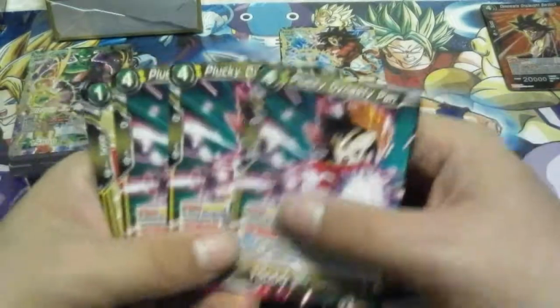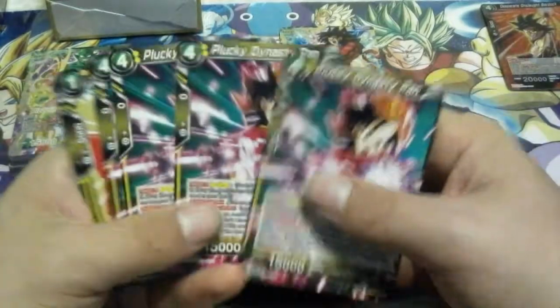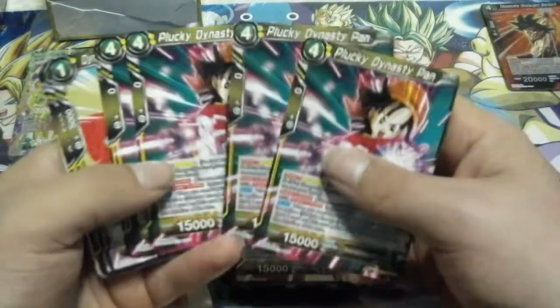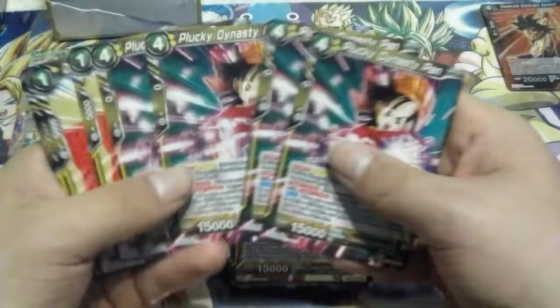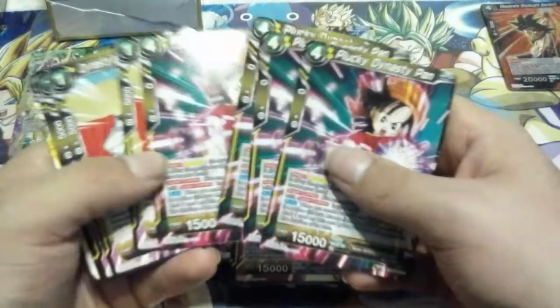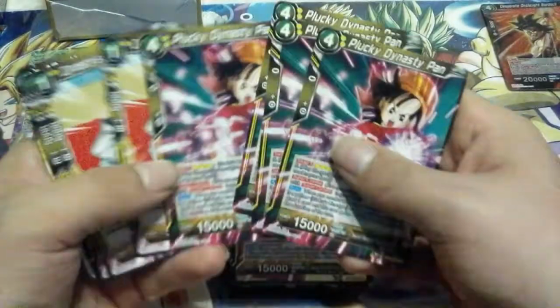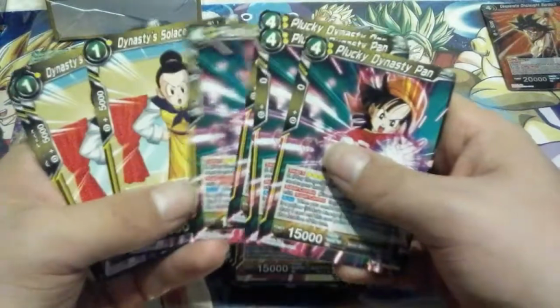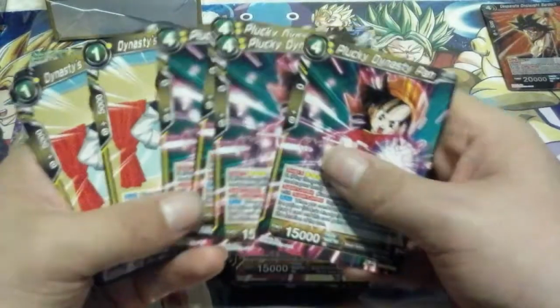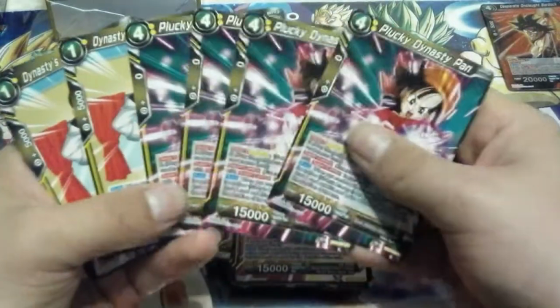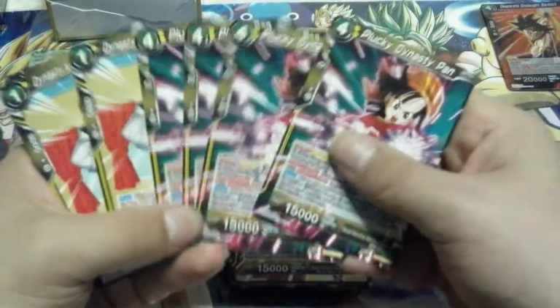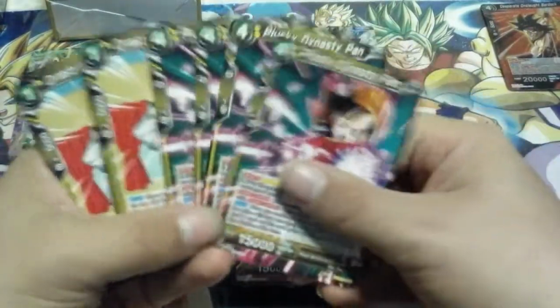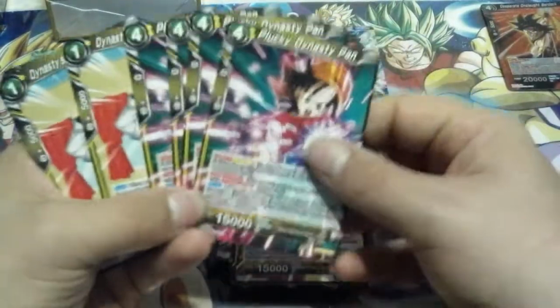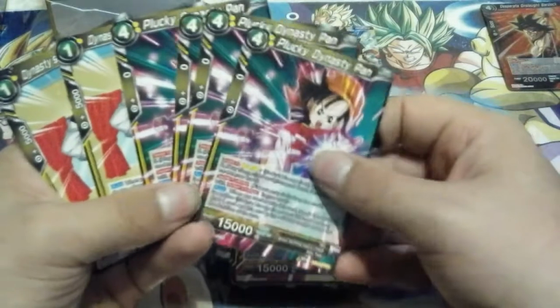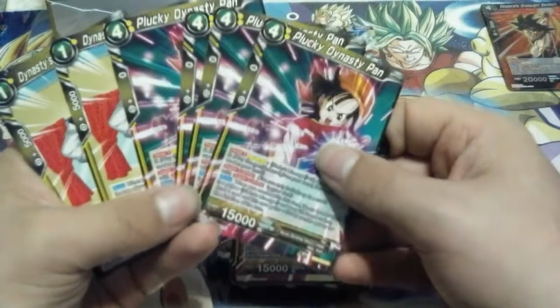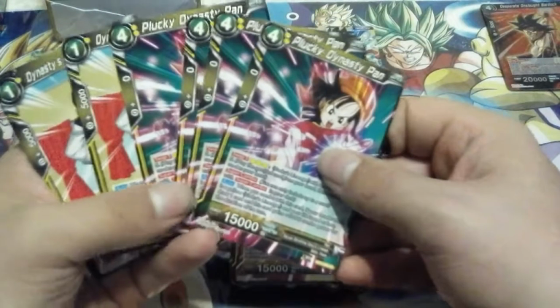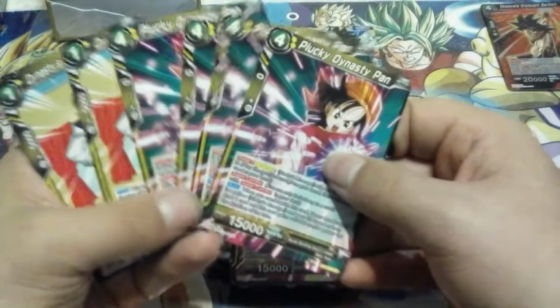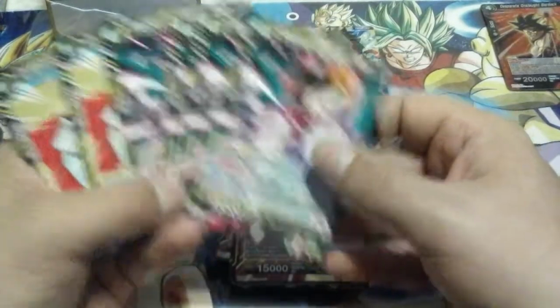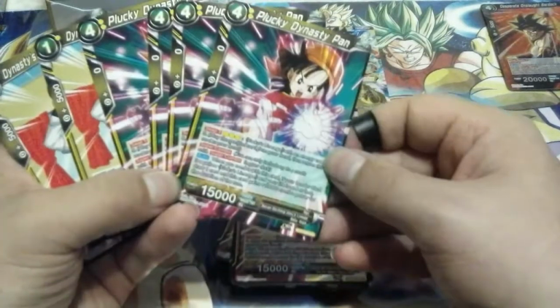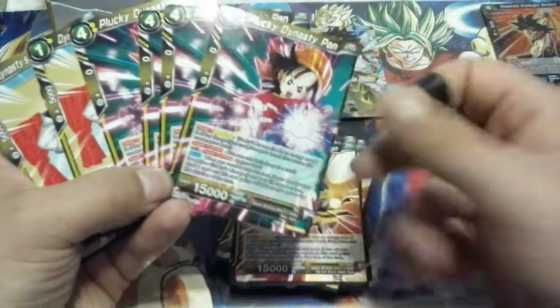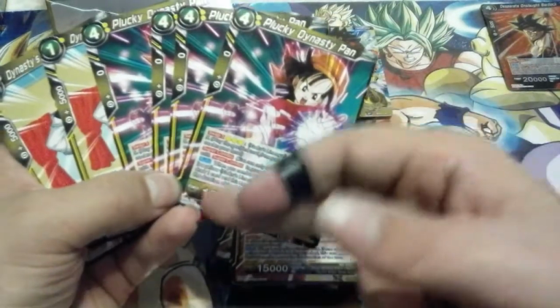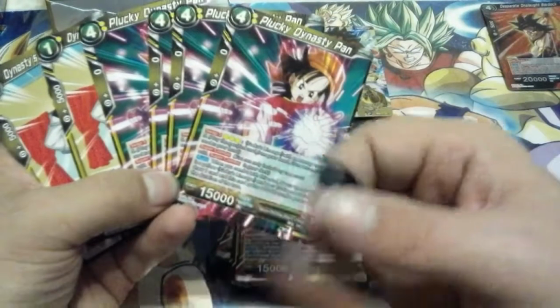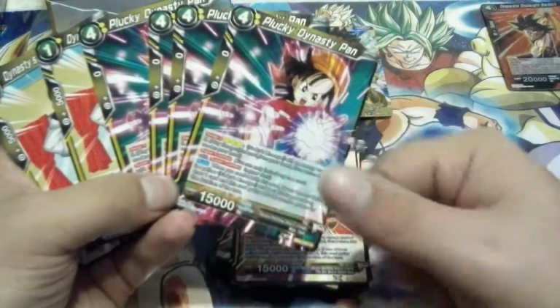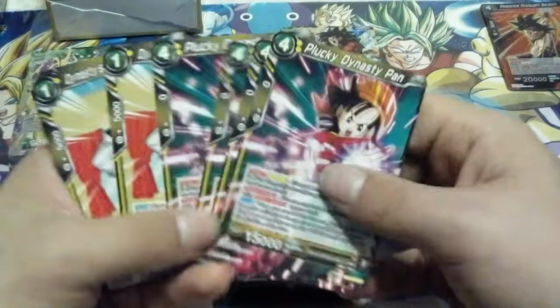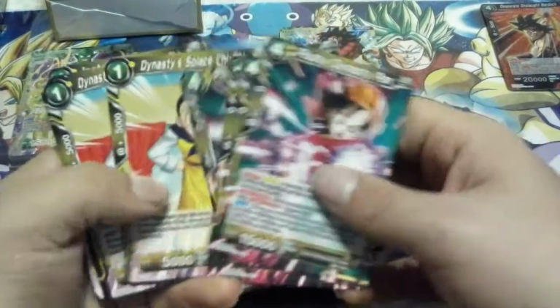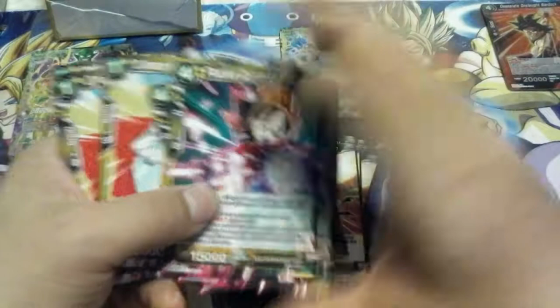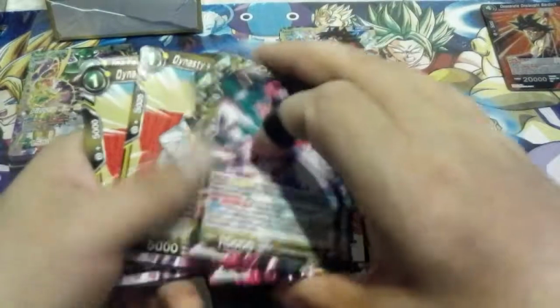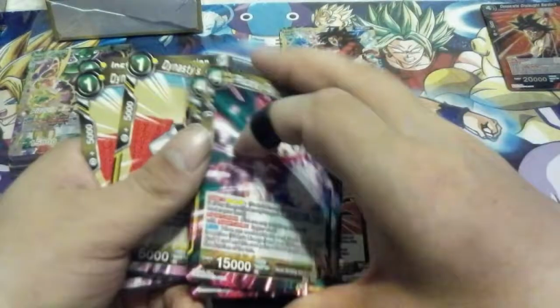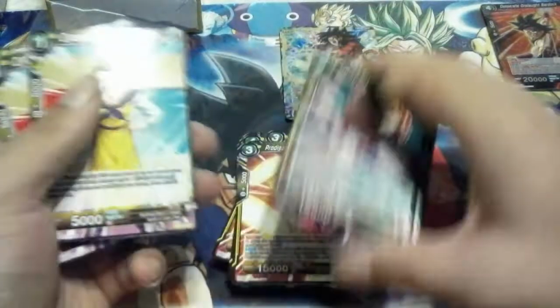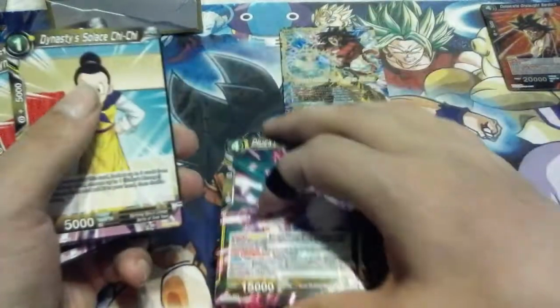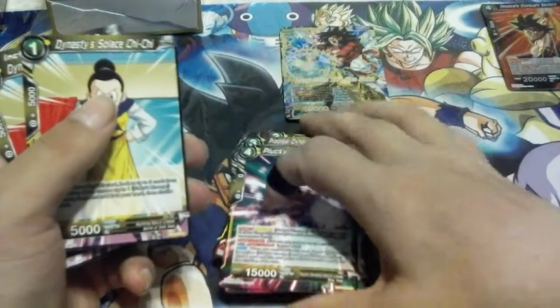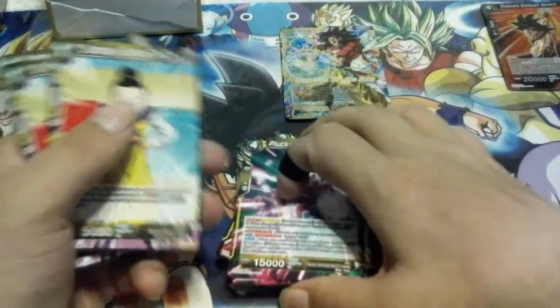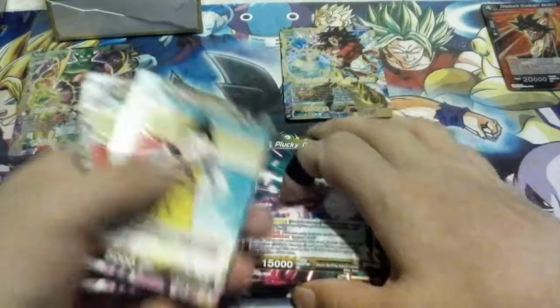It's a 15k so it's going to put pressure on the opponent. Every other Super Combo, even without the Super Combo tag, has been 12k. So what the heck is Bandai thinking, stepping it up so now your Super Combos can start damaging your Awakened leader? That's an insane amount of pressure. We have yet to see how that's going to affect the game, but right now 15k instead of 12 — they need to step it up and give everybody else a 15k Super Combo.